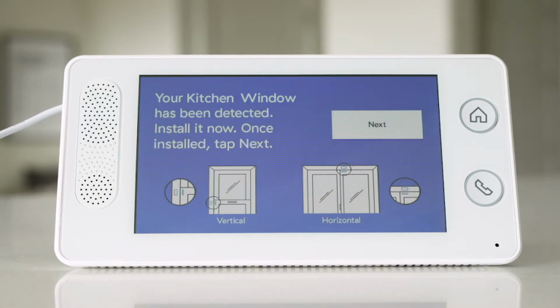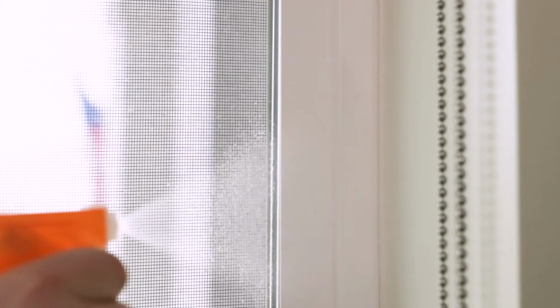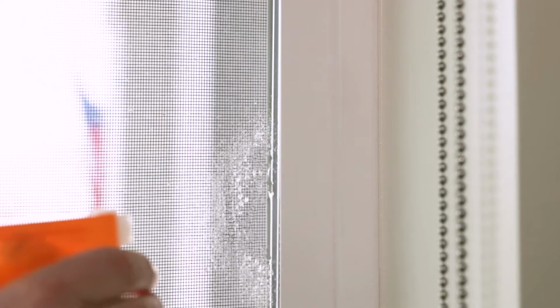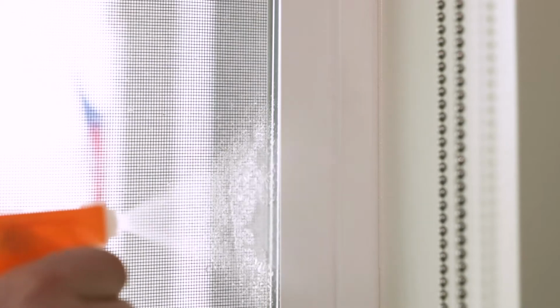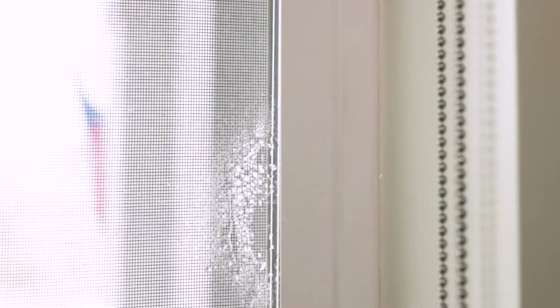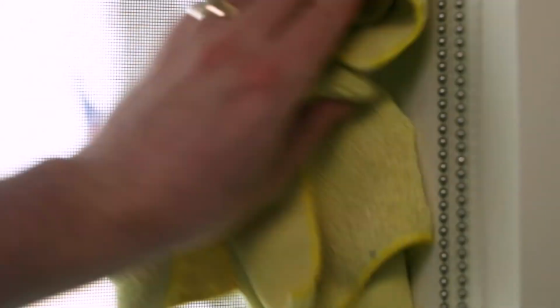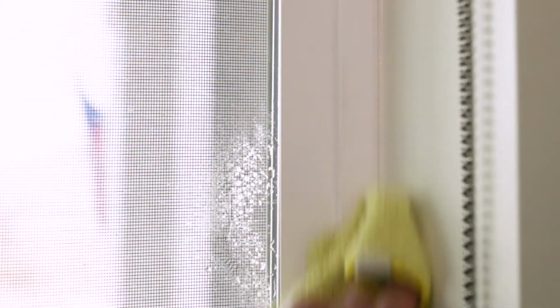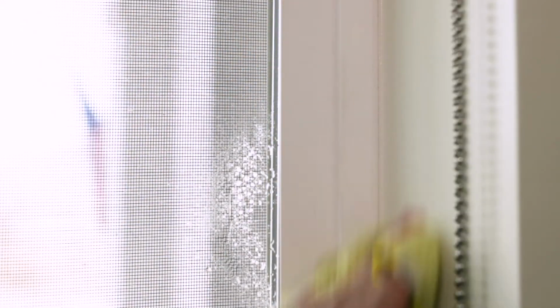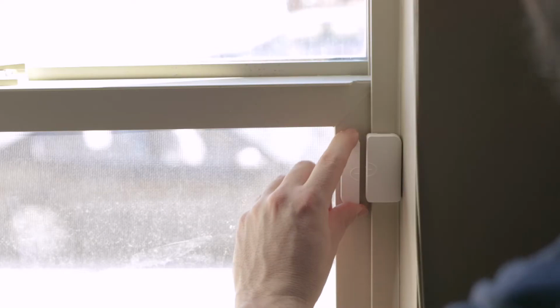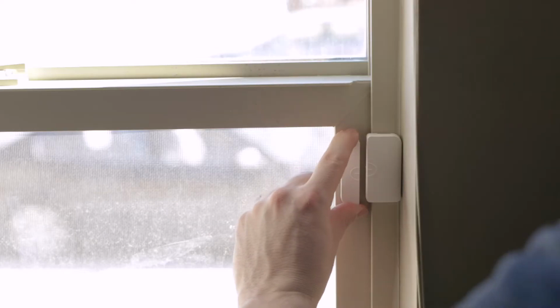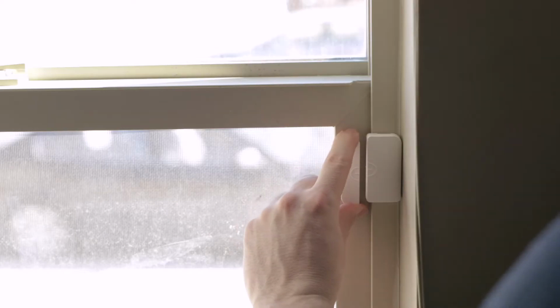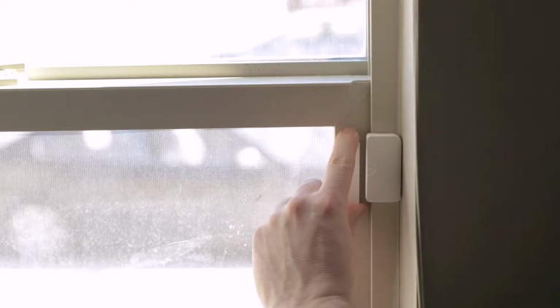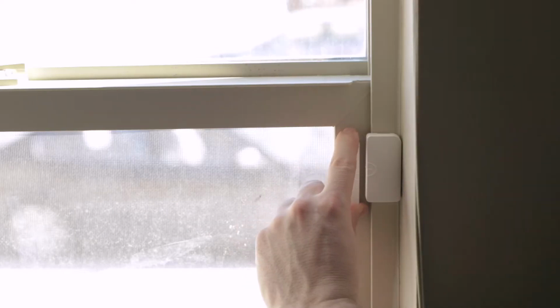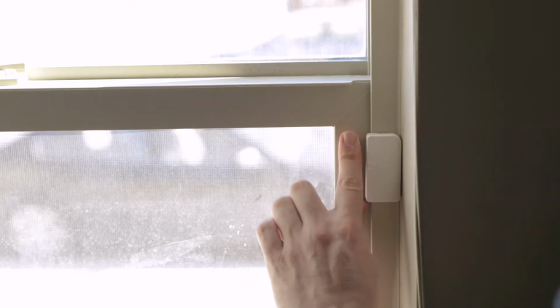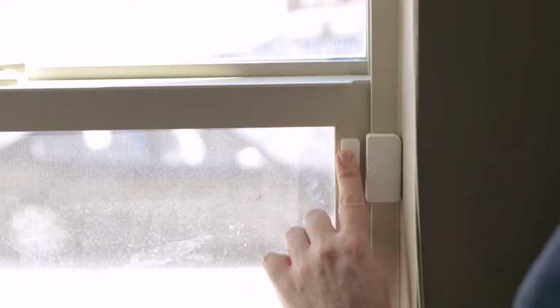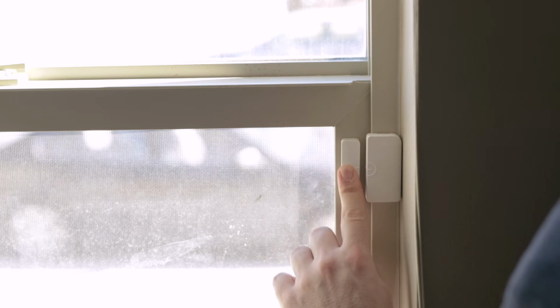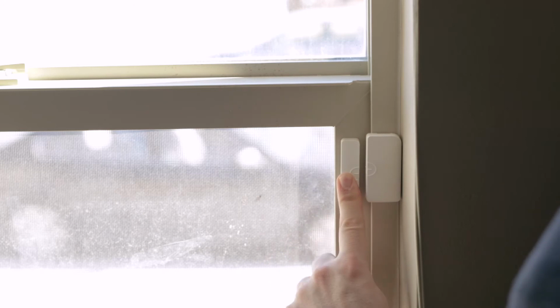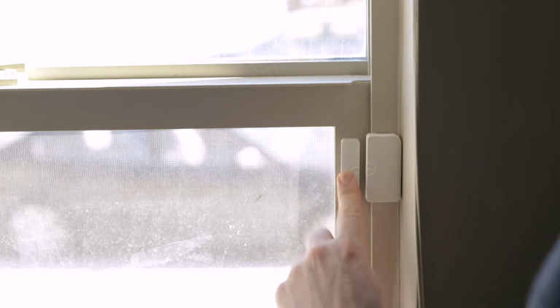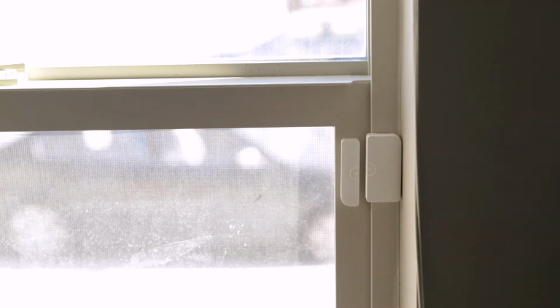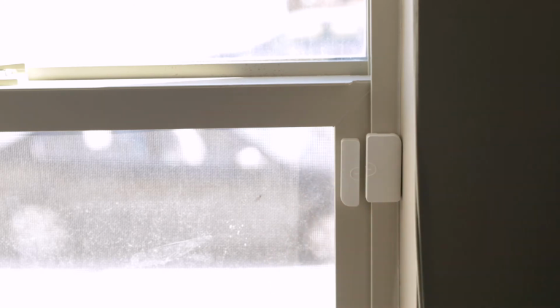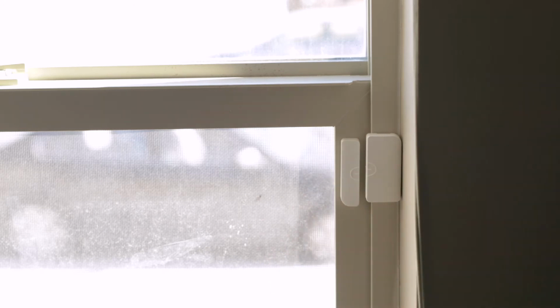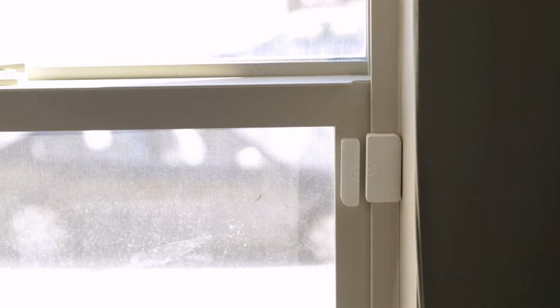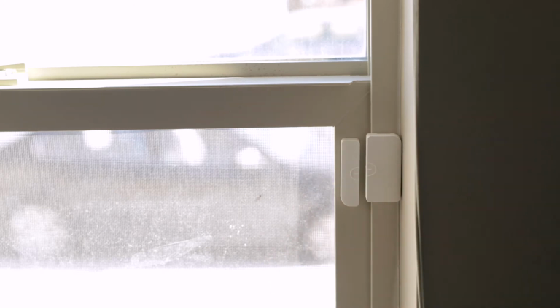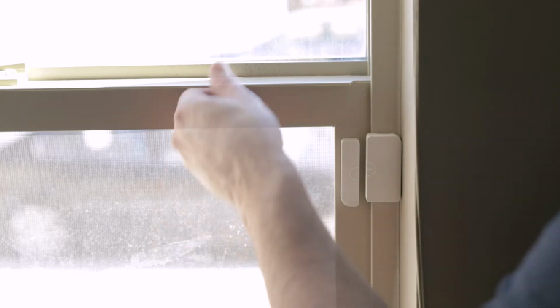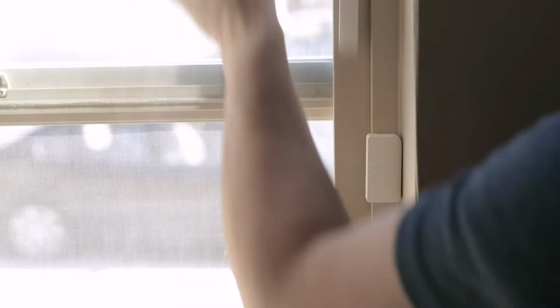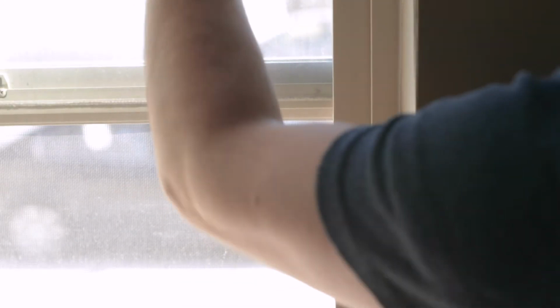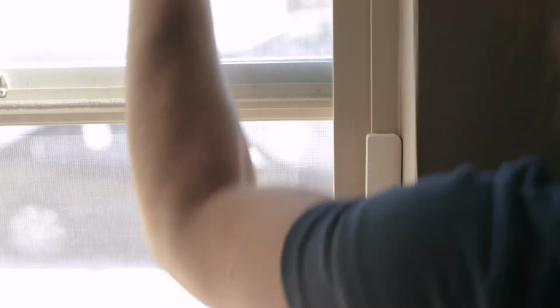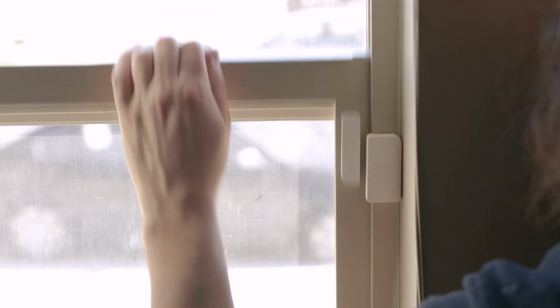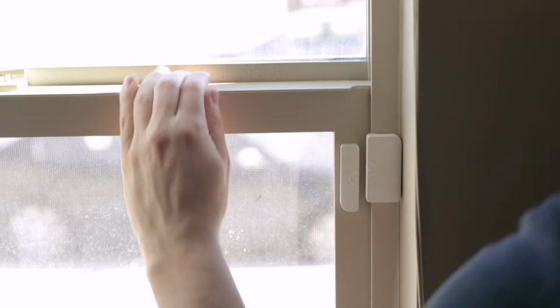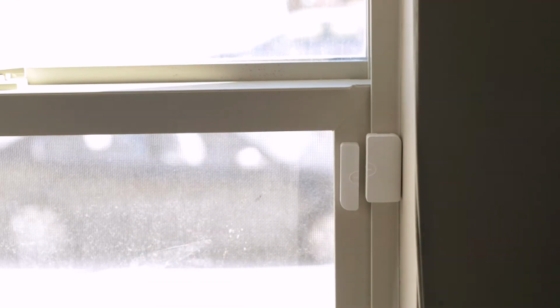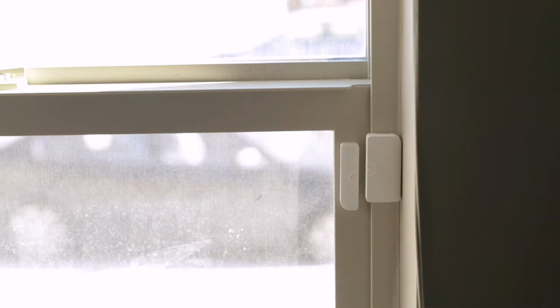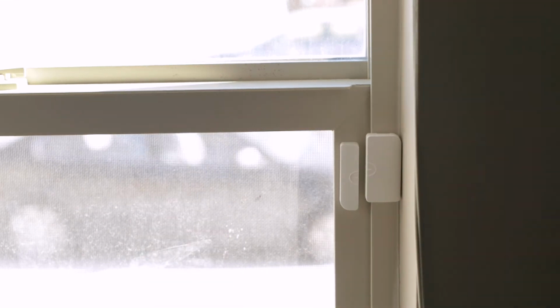Clean the surface before placing the sensor. Place the magnet within one inch of the sensor, with the sensor mounted to the frame and the magnet on the window pane. Be sure that your placement of the sensor will not get in the way of the window opening and closing.